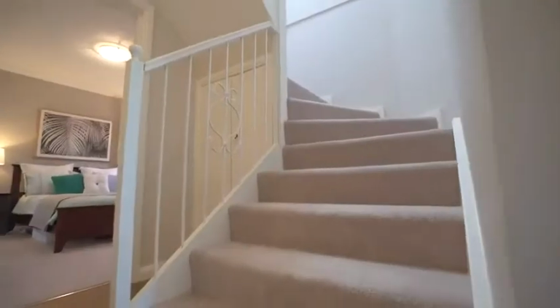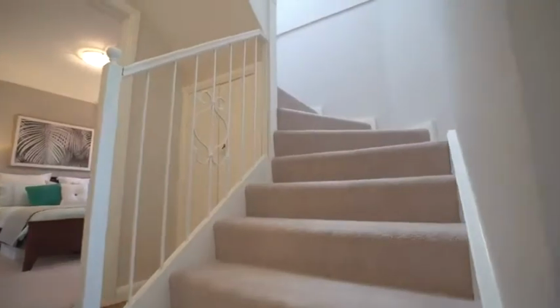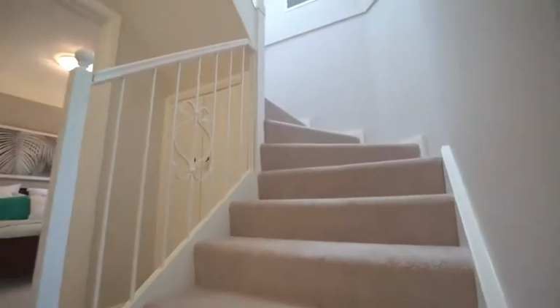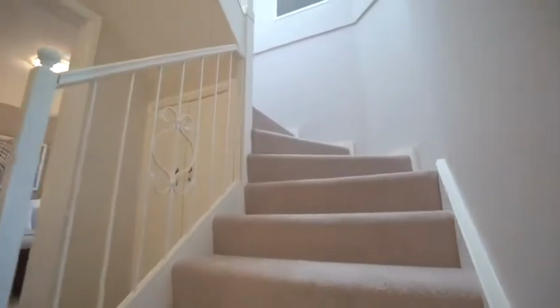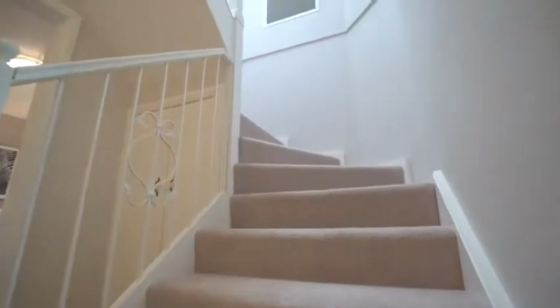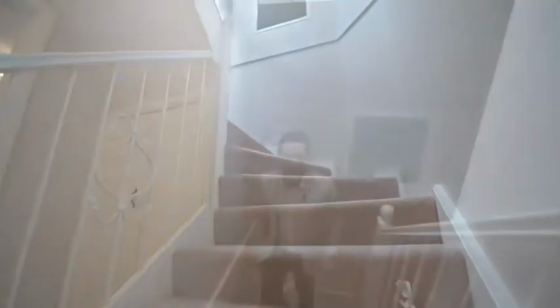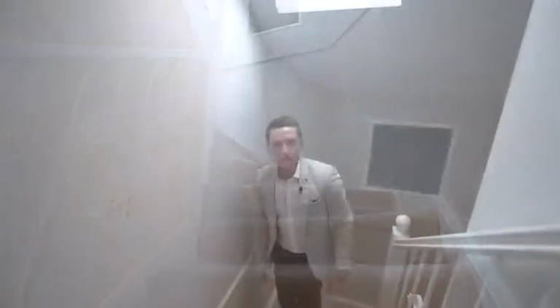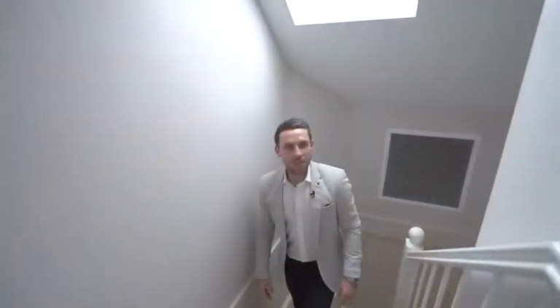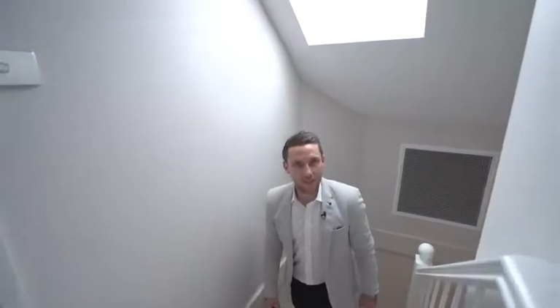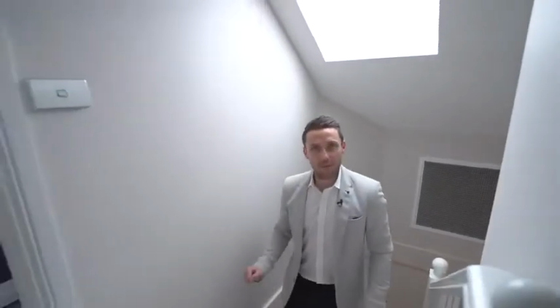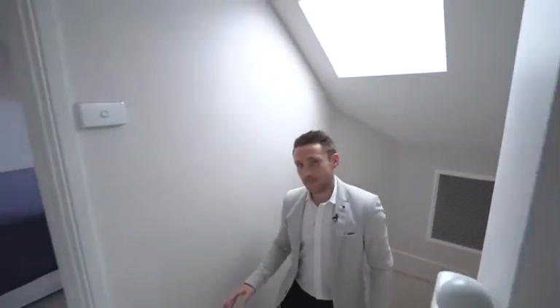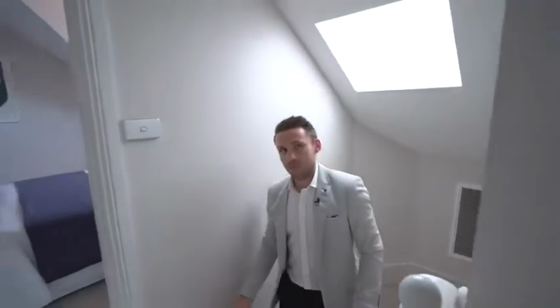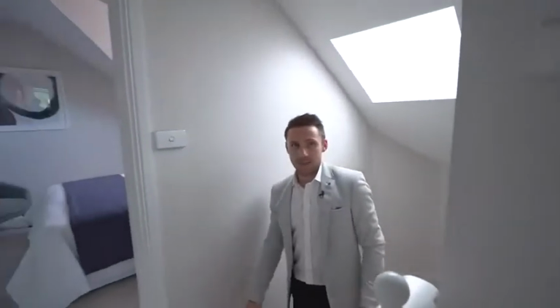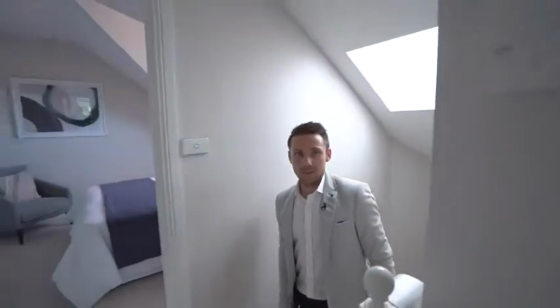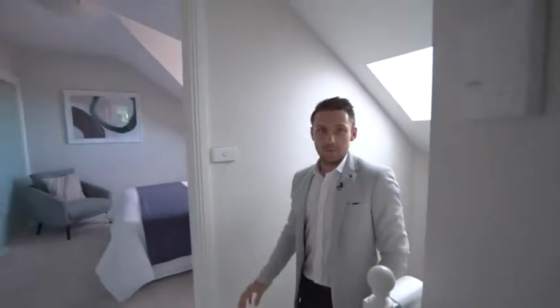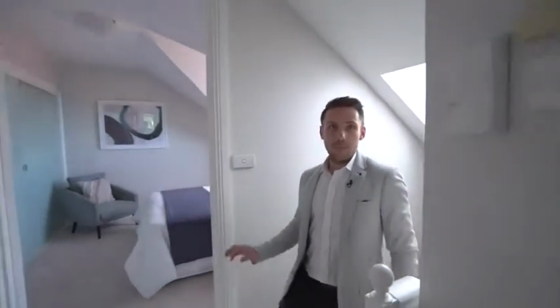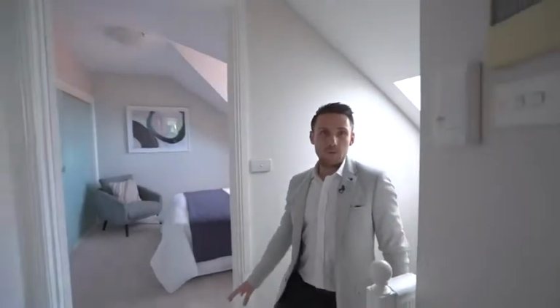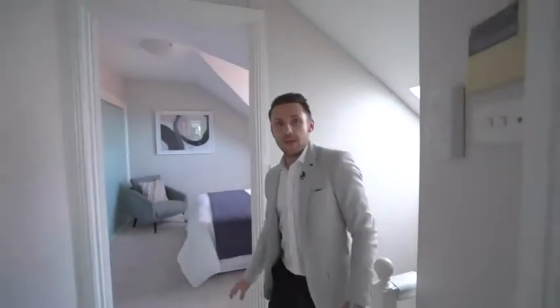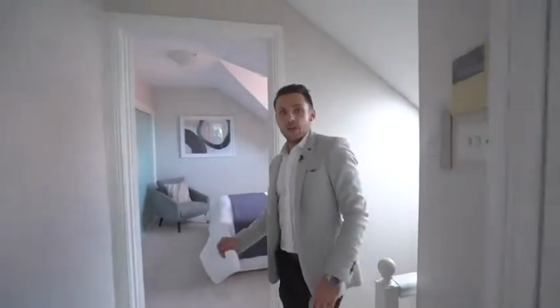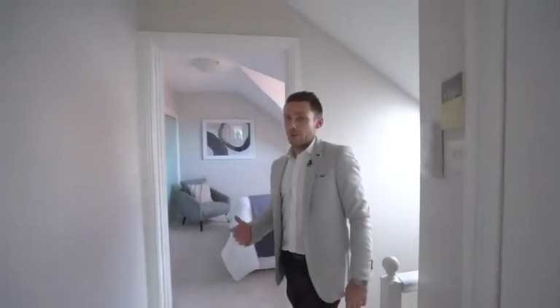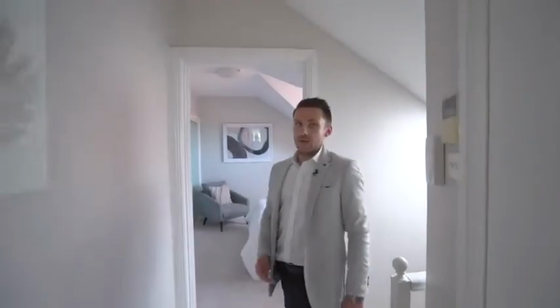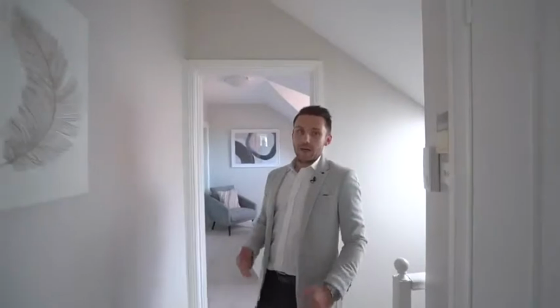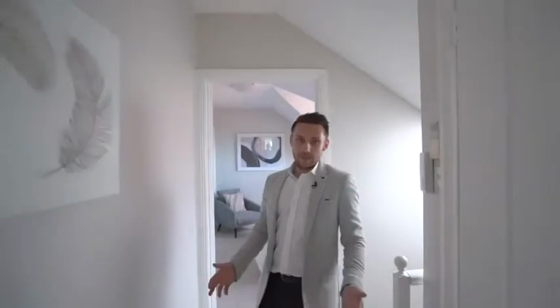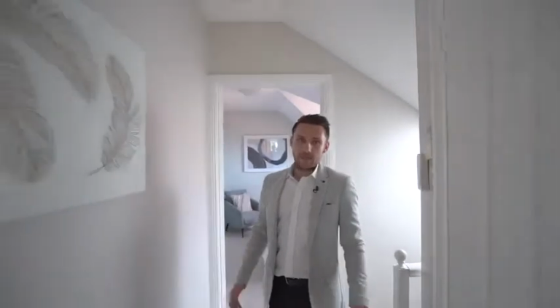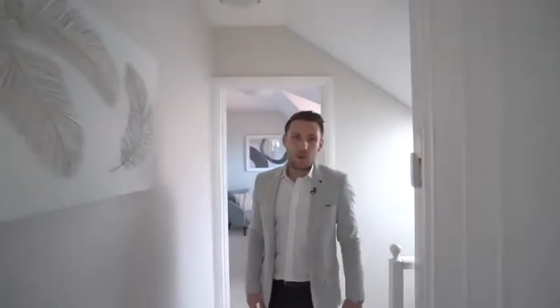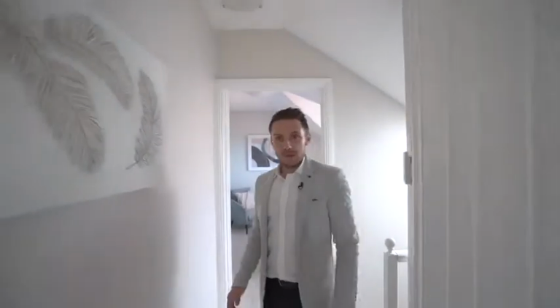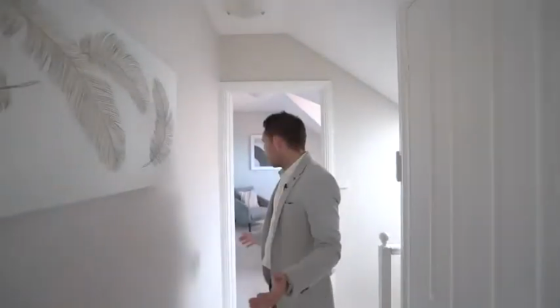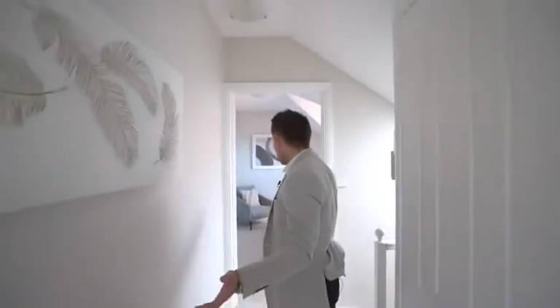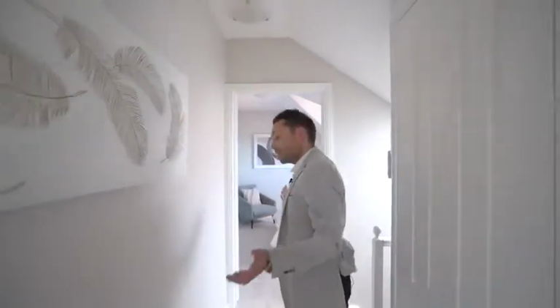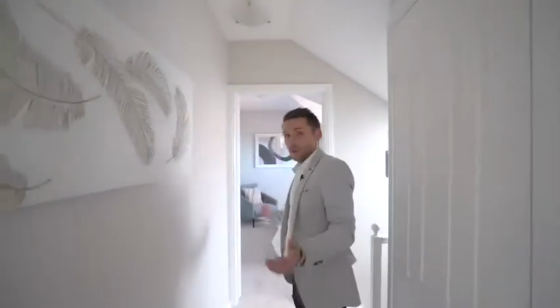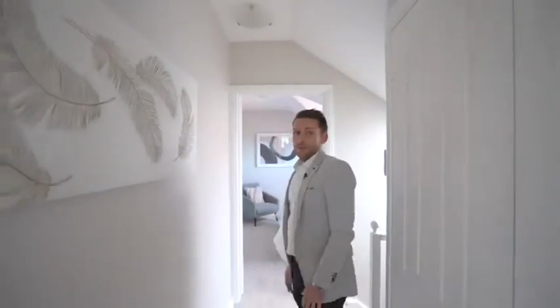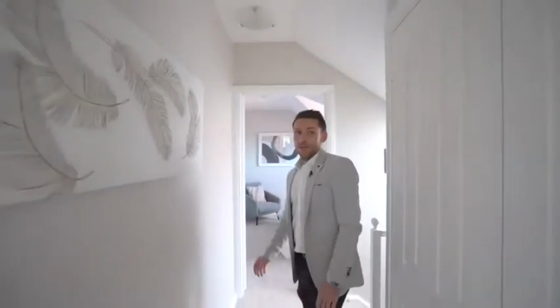Families are simply going to love this space. Mum and Dad can have the peace and privacy downstairs of their own bedroom with the ensuite and a big spa, whilst the kids can fight over which bedroom they want up here.